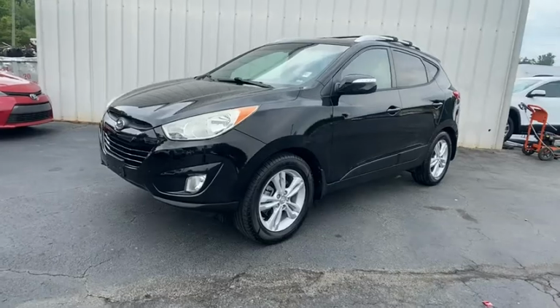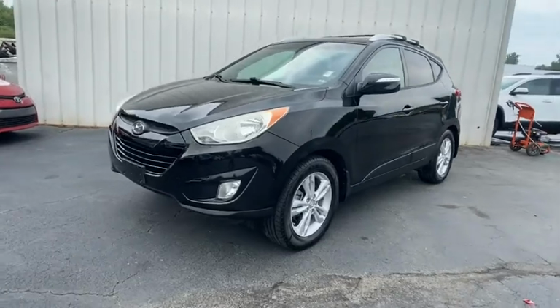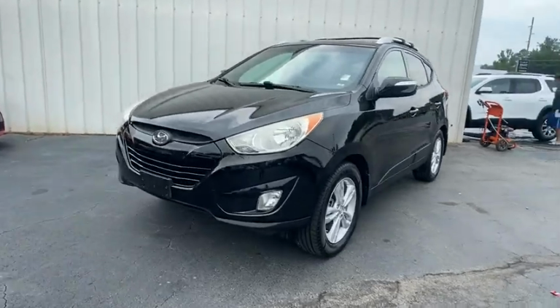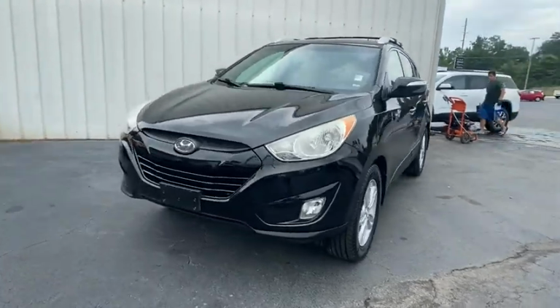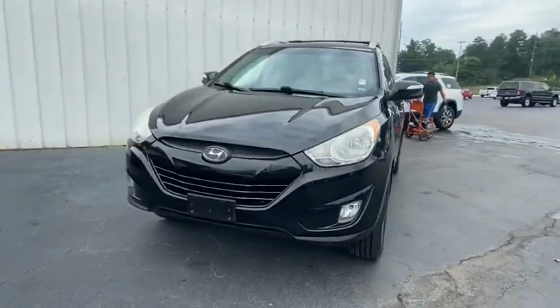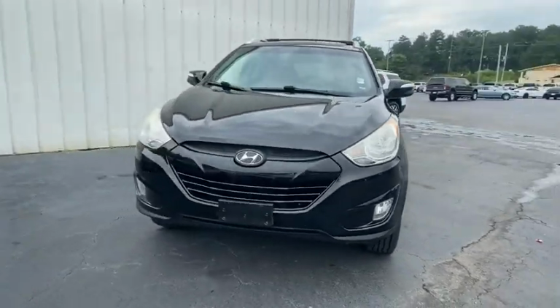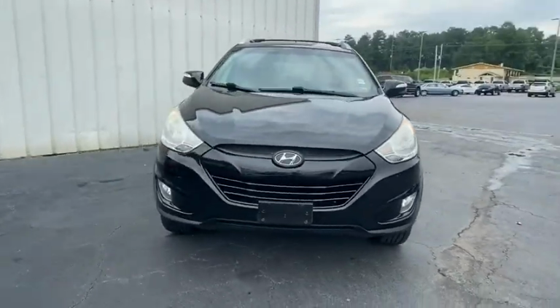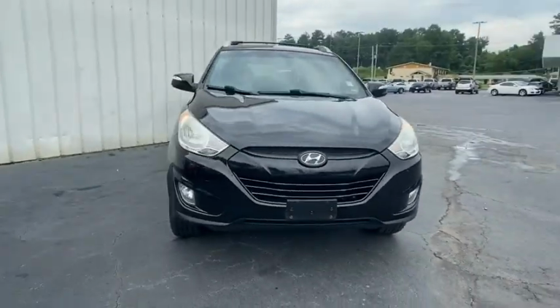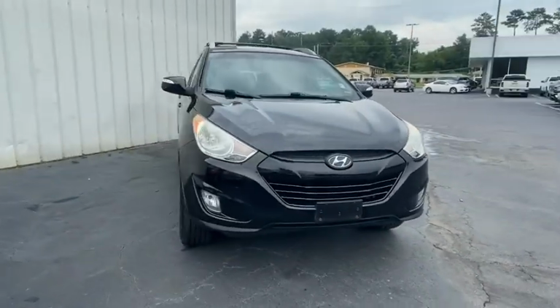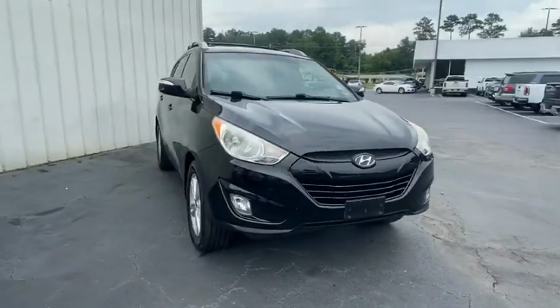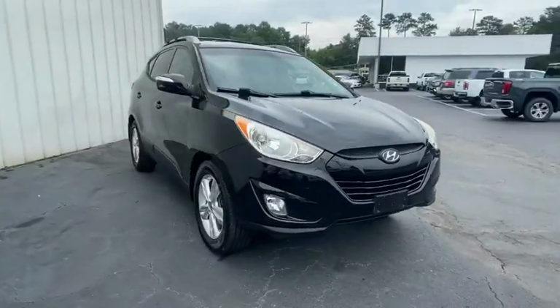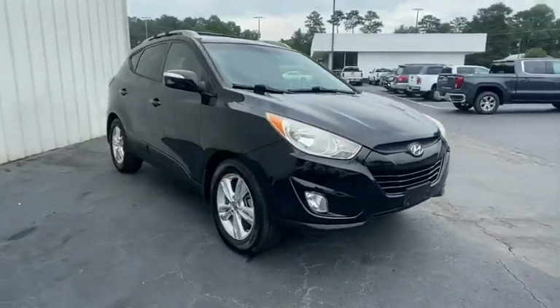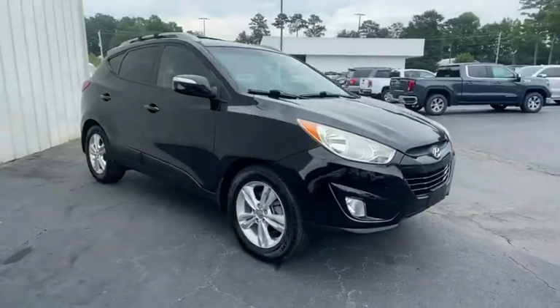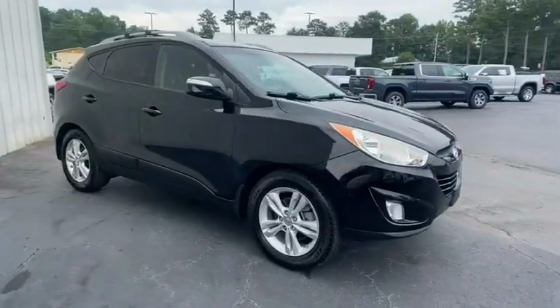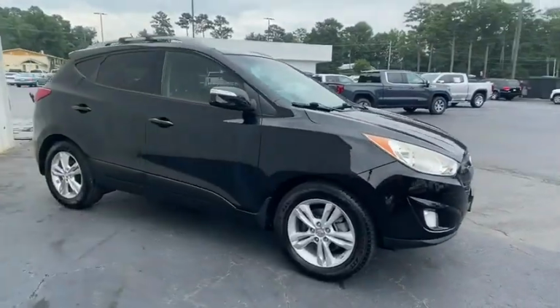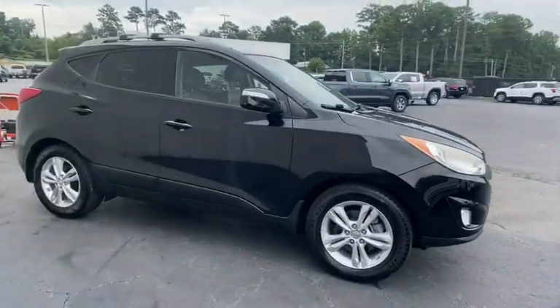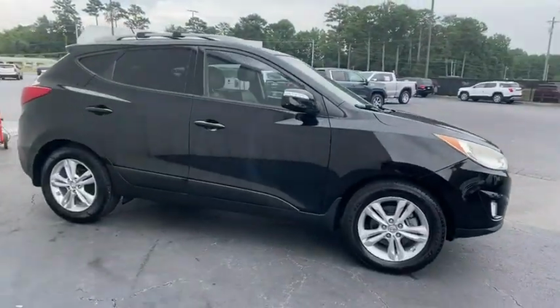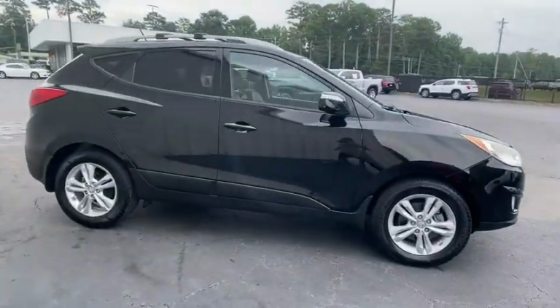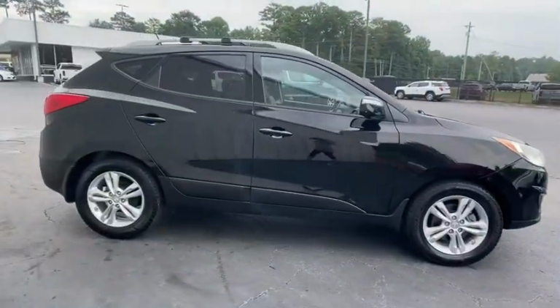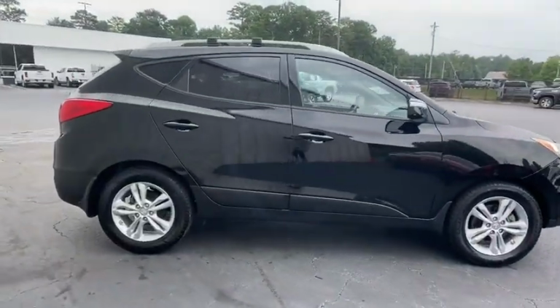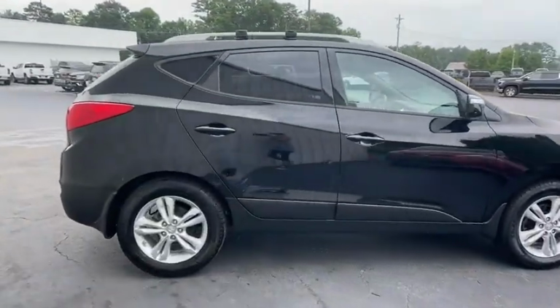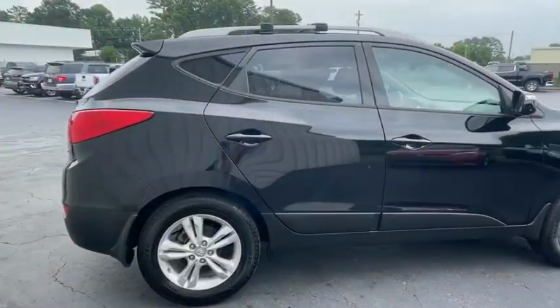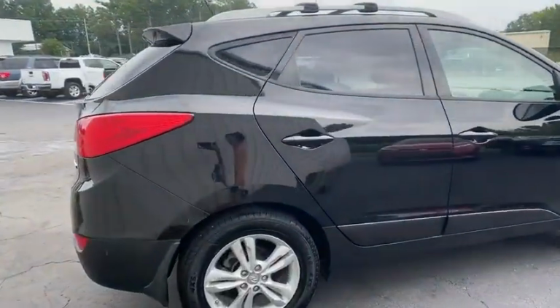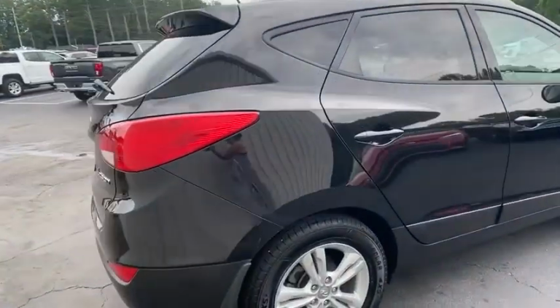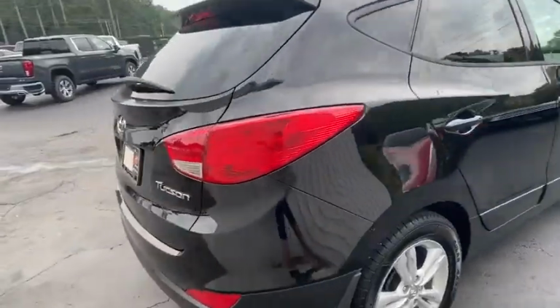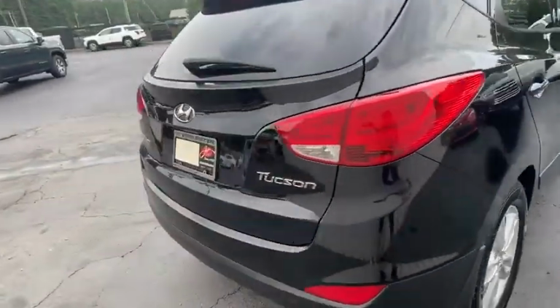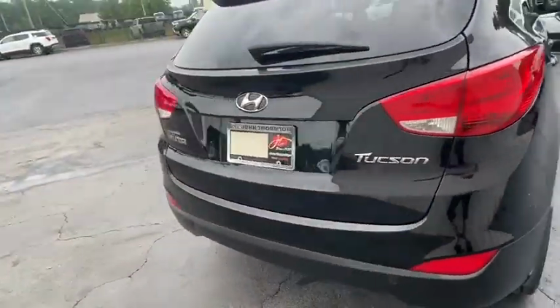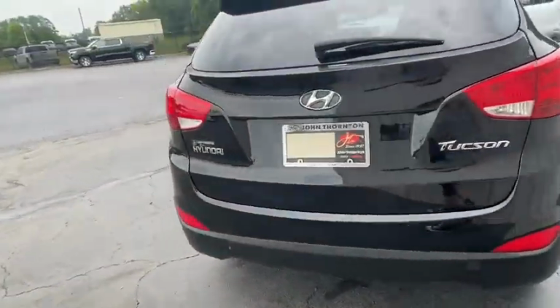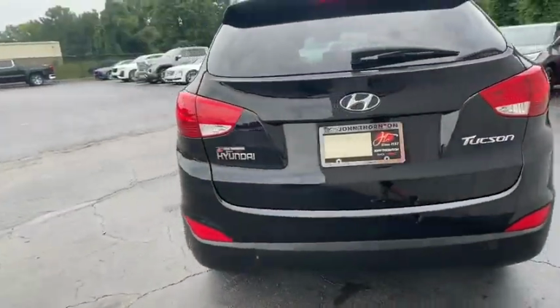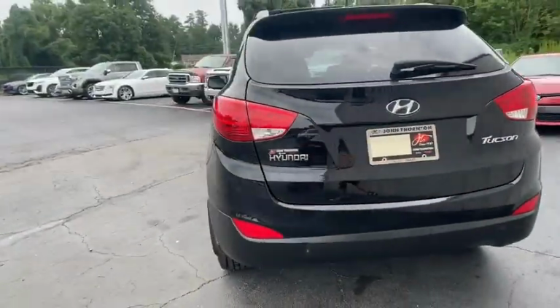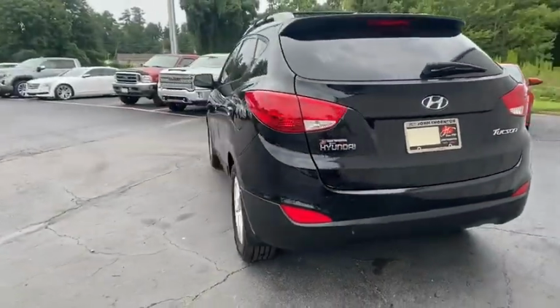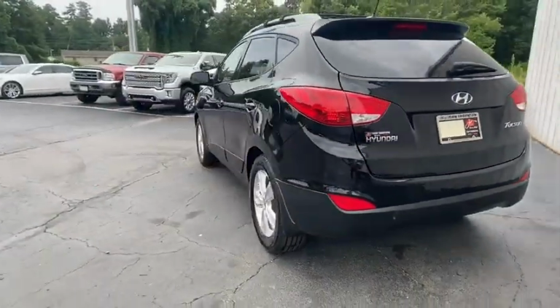Stop by and take a look at the 2013 Hyundai Tucson. Boasting low noise and vibration levels and a smooth ride, the Tucson combines the rugged utility of an SUV with the maneuverability and refinement of a car.